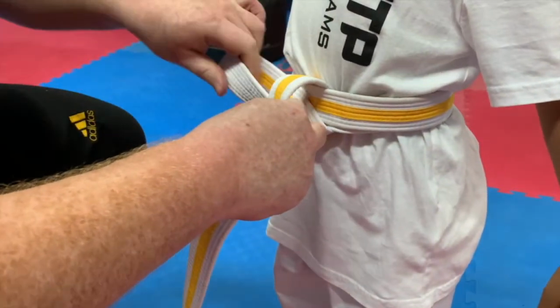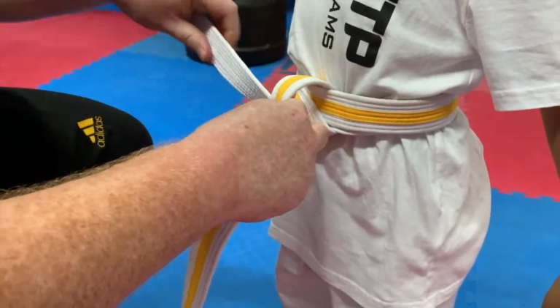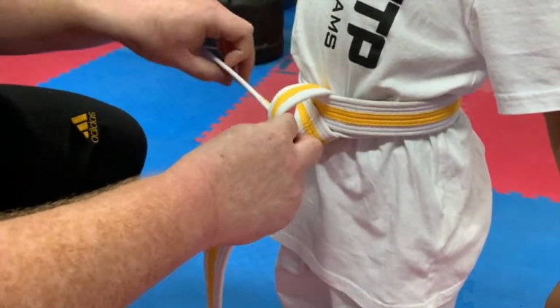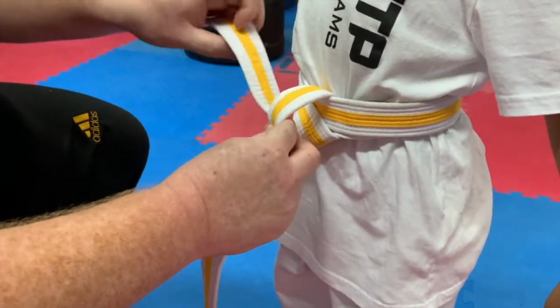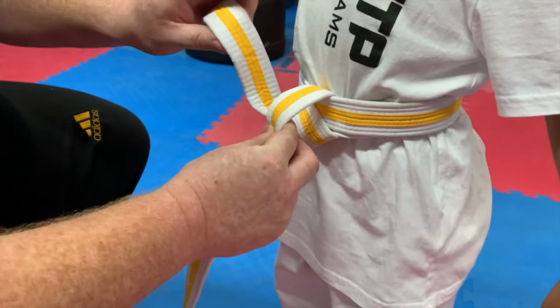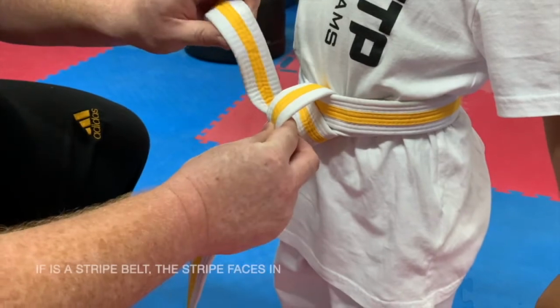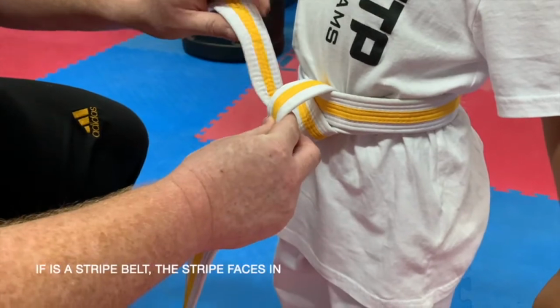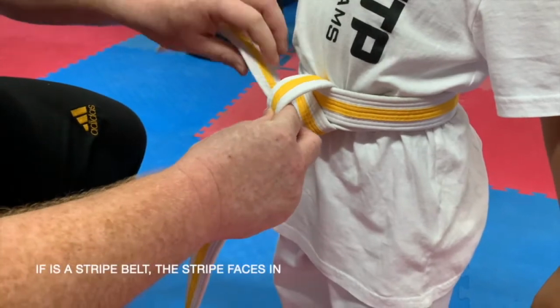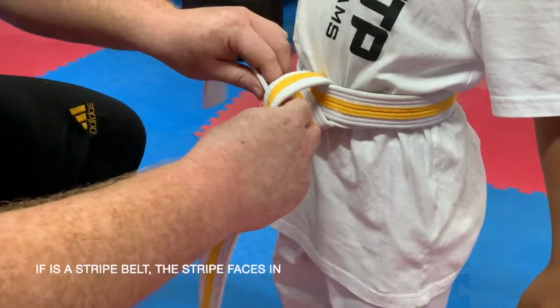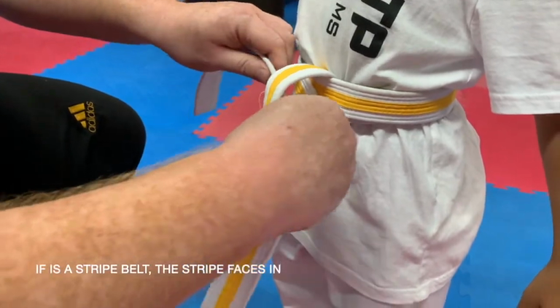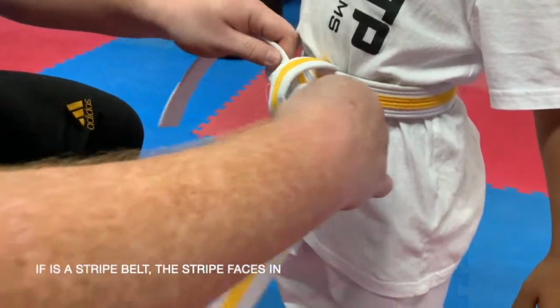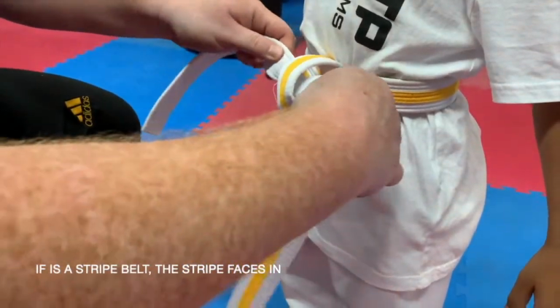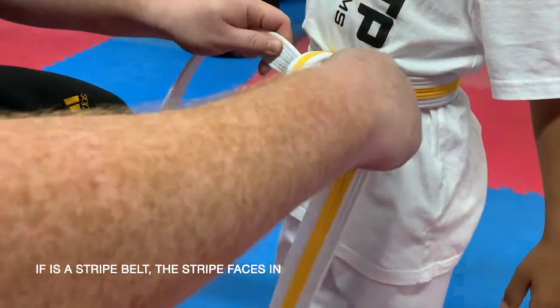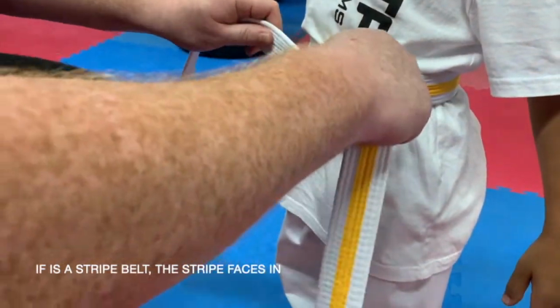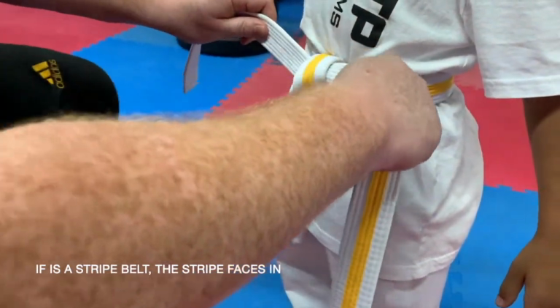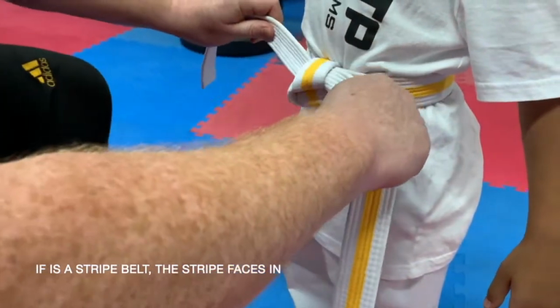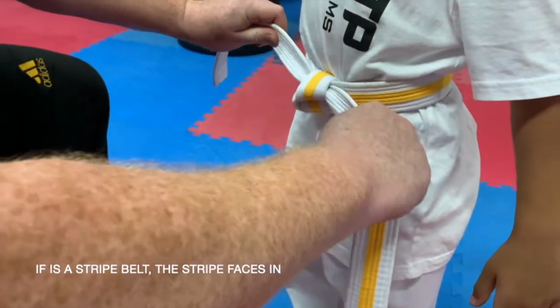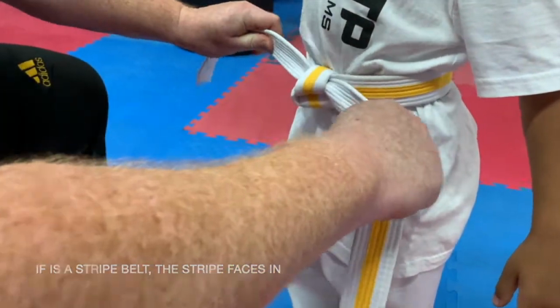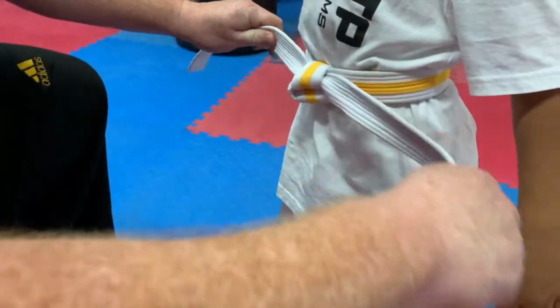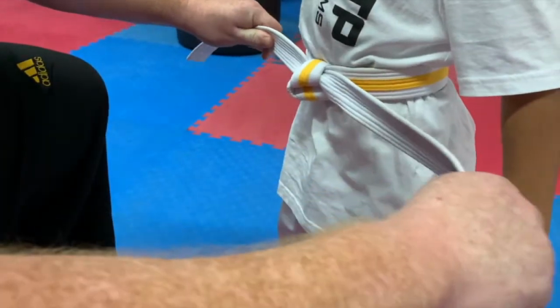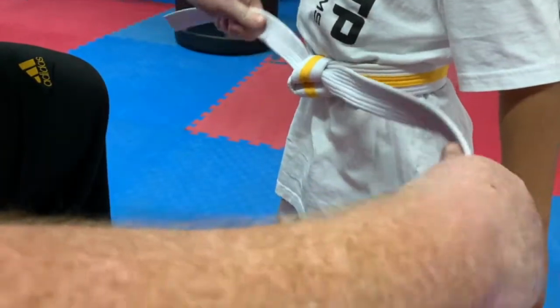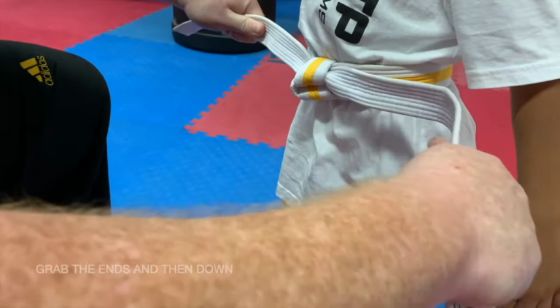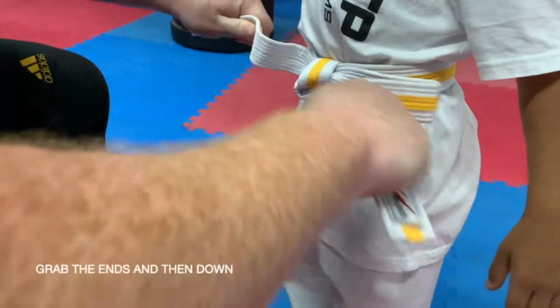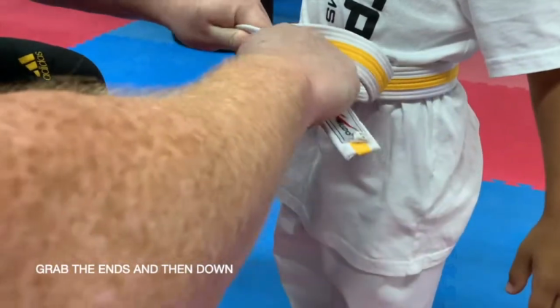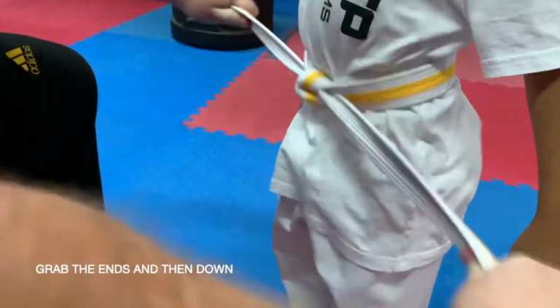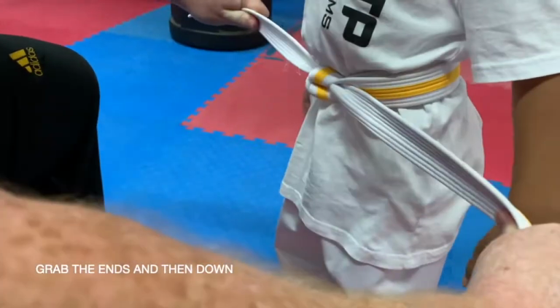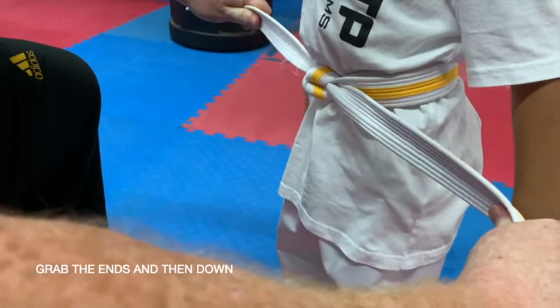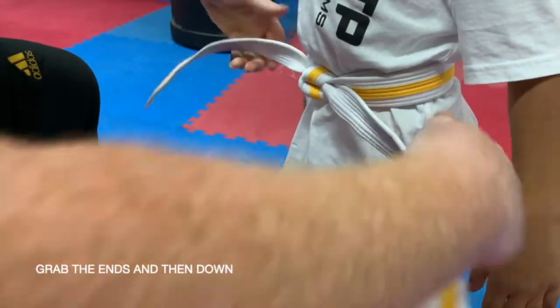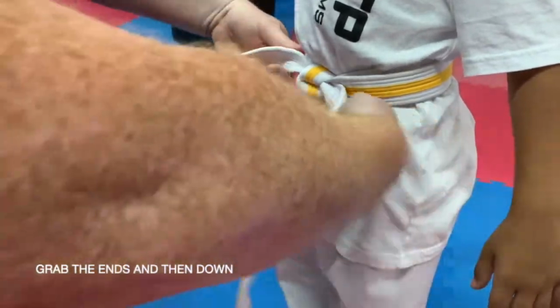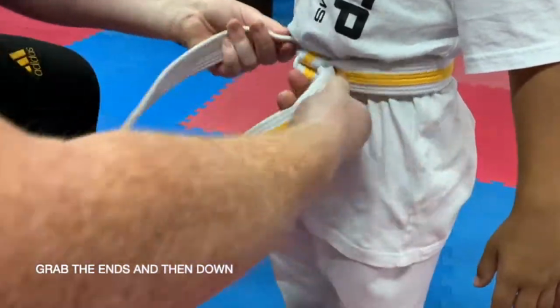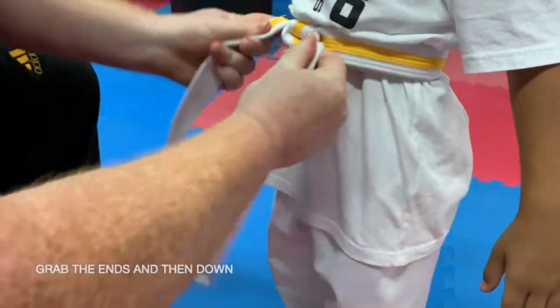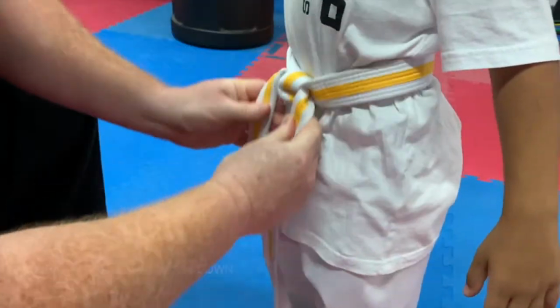If it's a strike belt, the strike faces in. Tighten it, grab the ends, and then down.